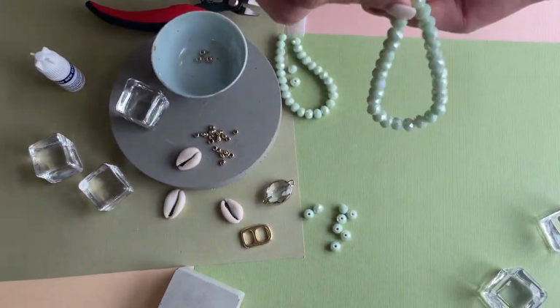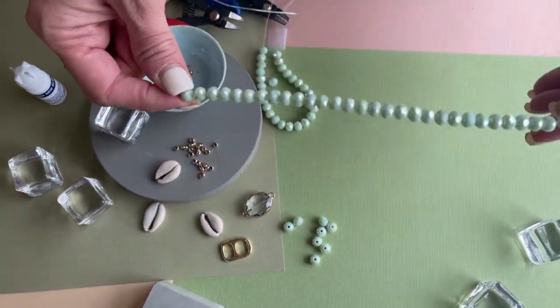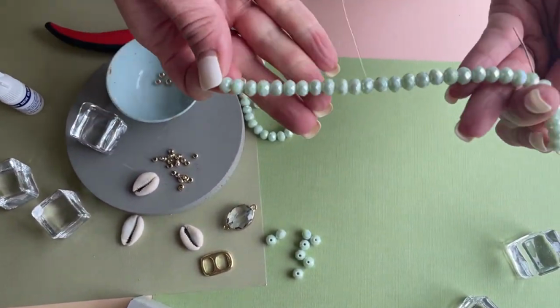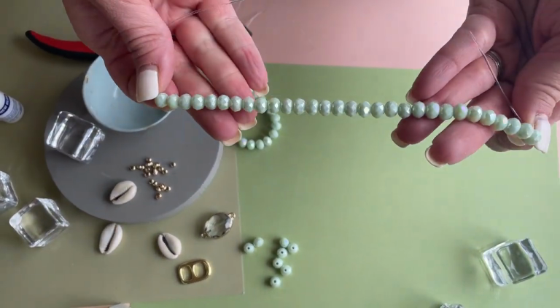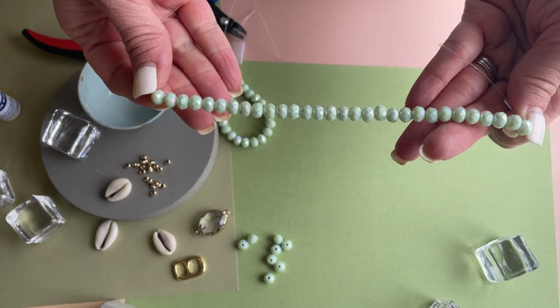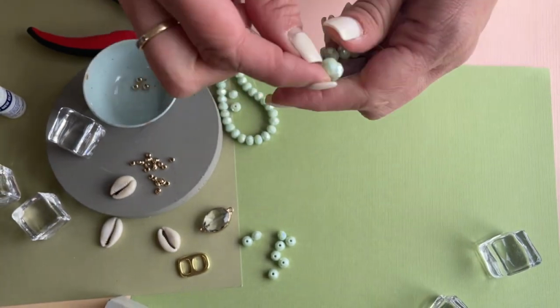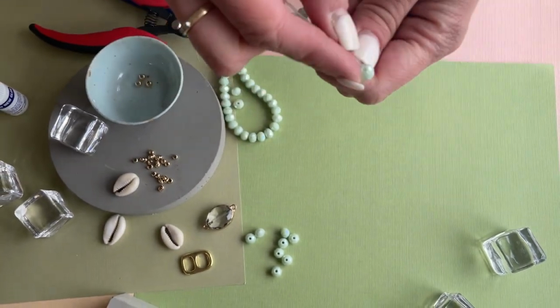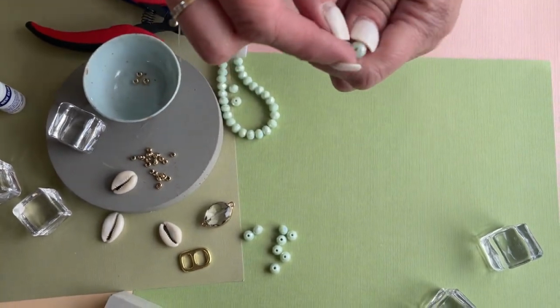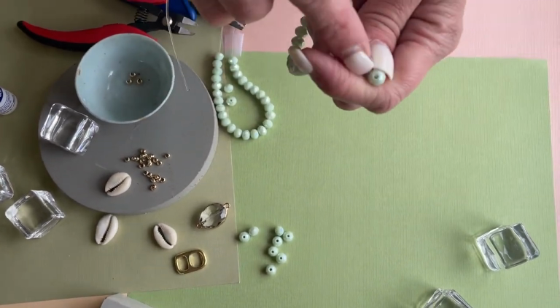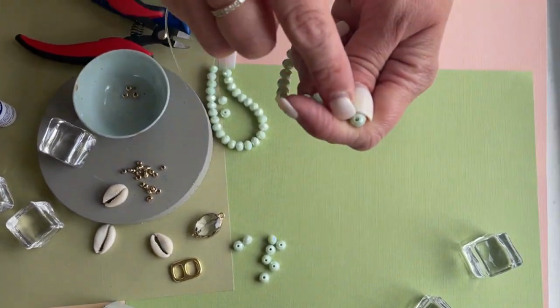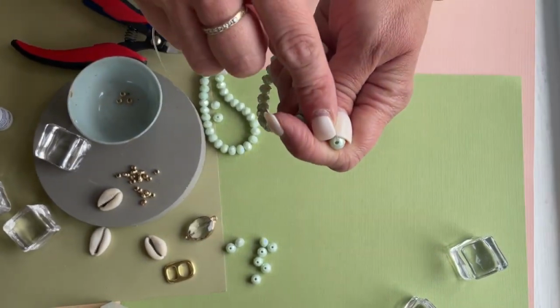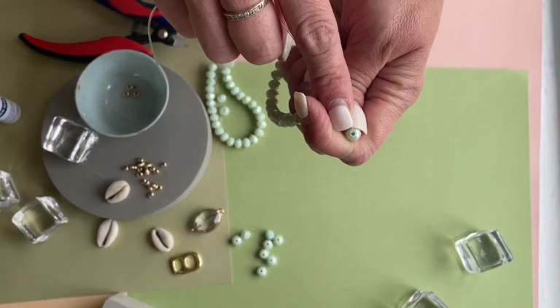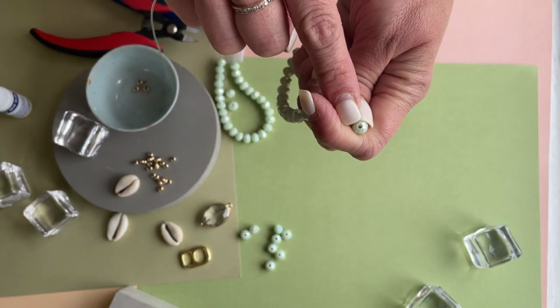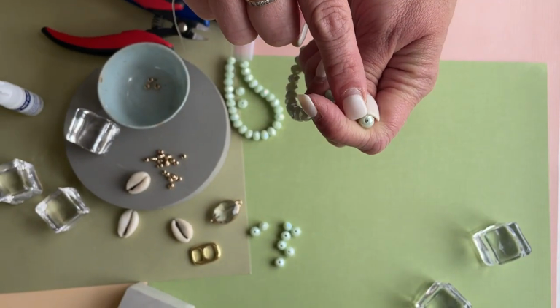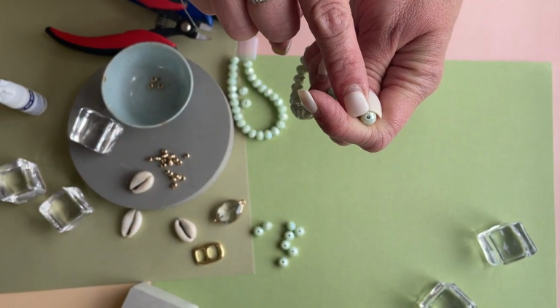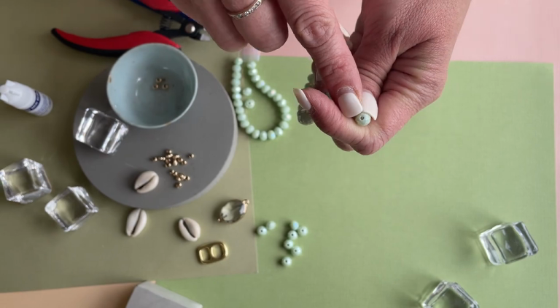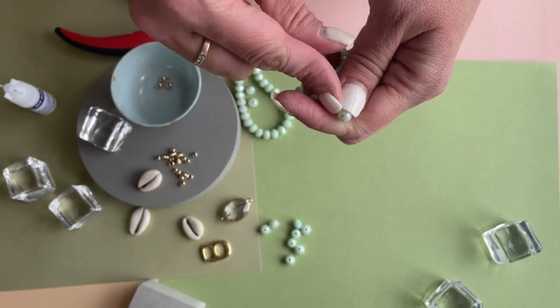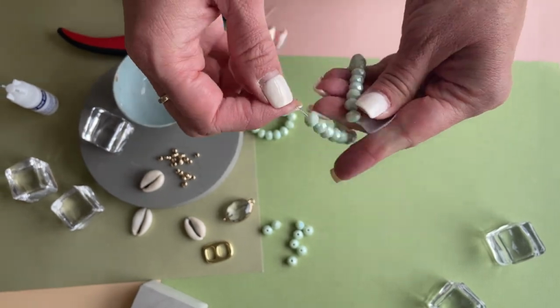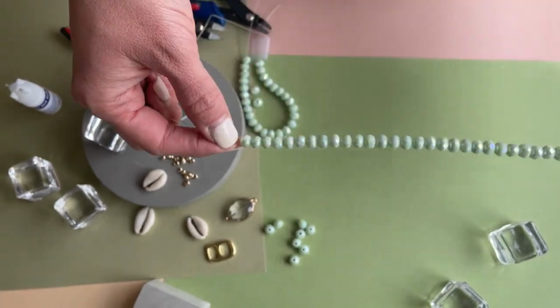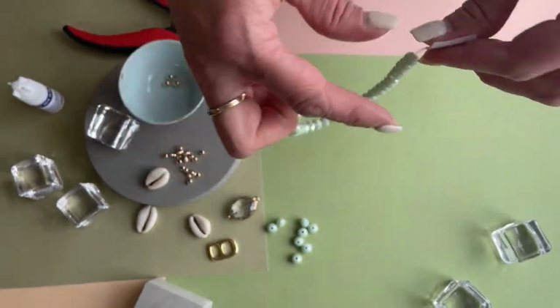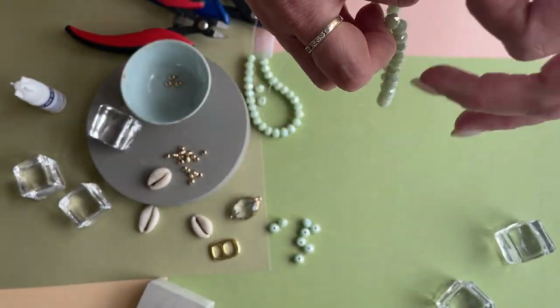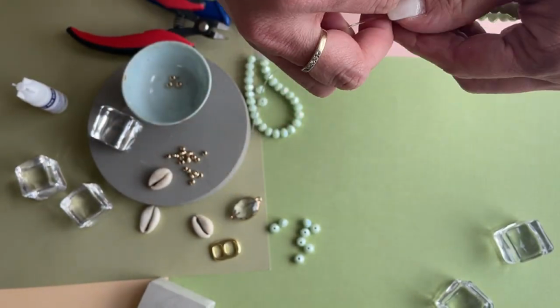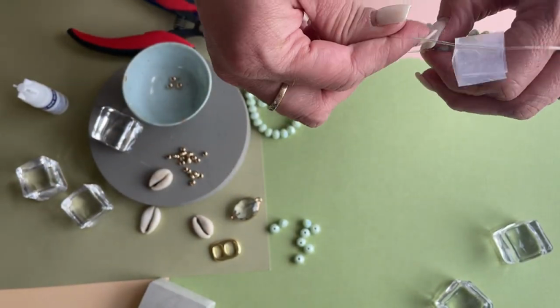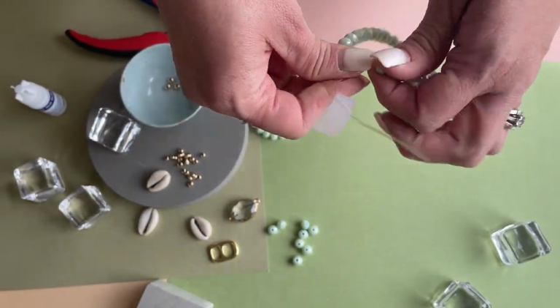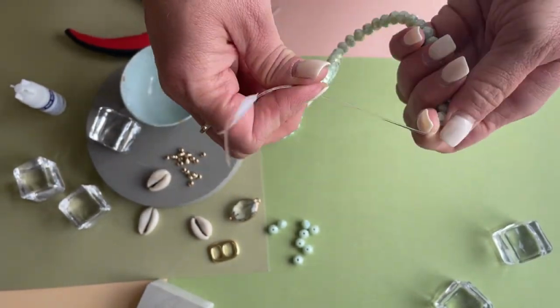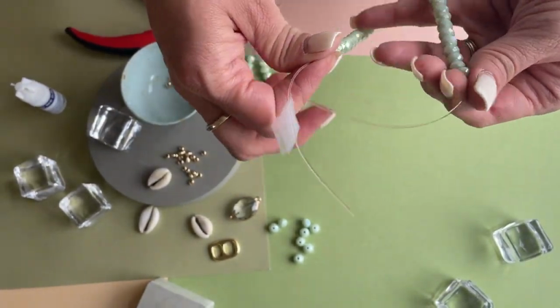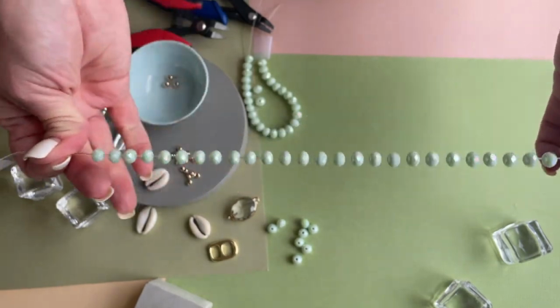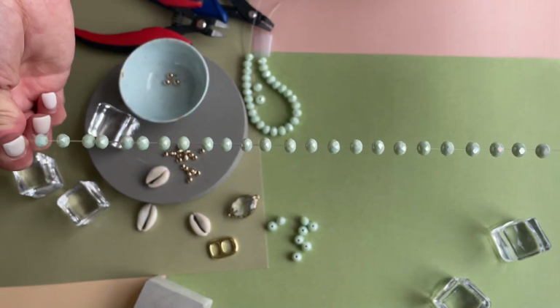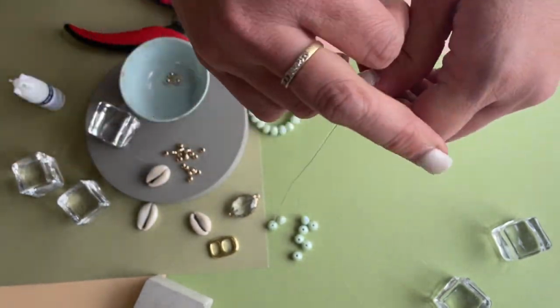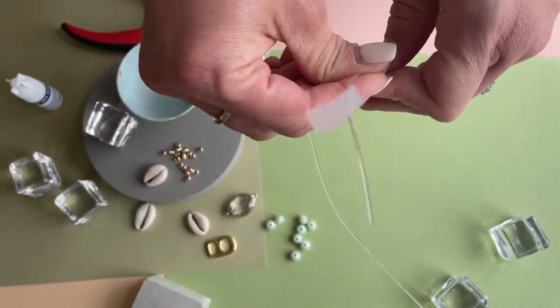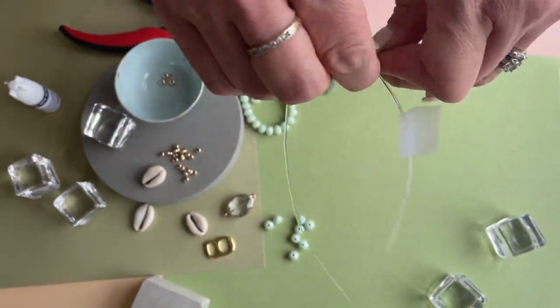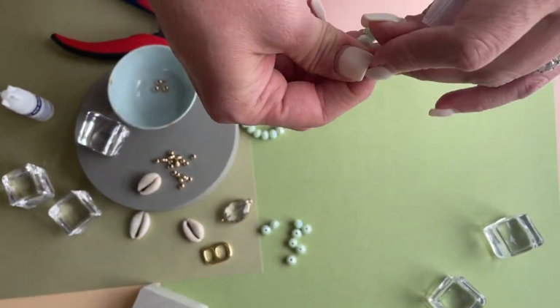So first I've just pre-strung these crystals. Their holes are not quite as large as we would need to hide the knot. I already measured it's a good length, so I'm gonna pre-stretch it and tie my knots.